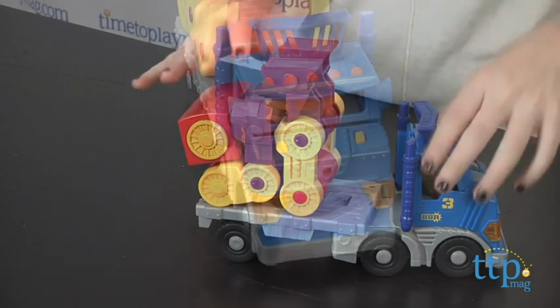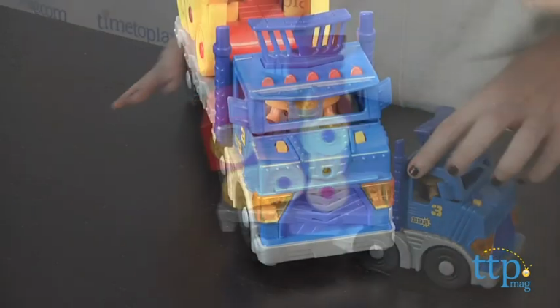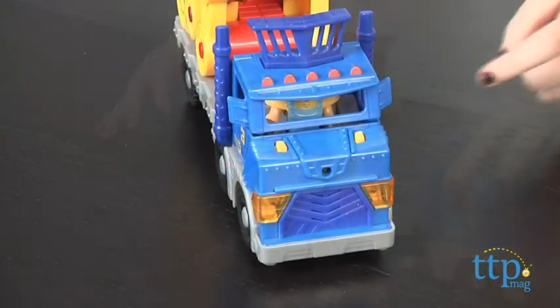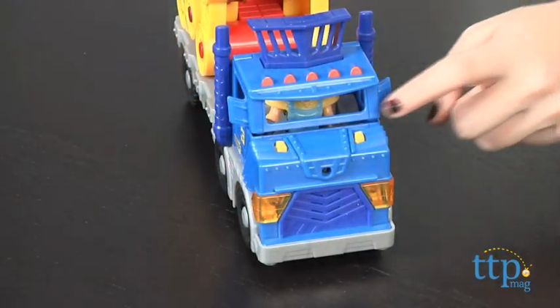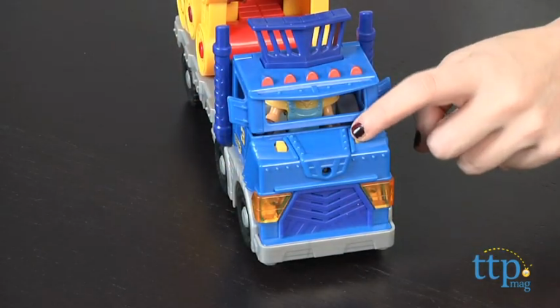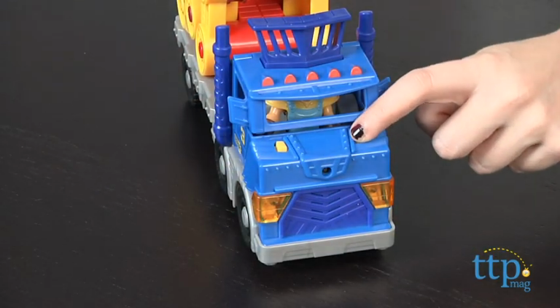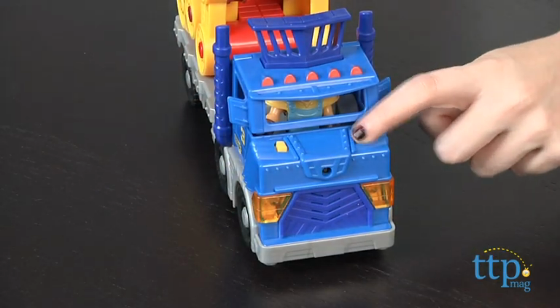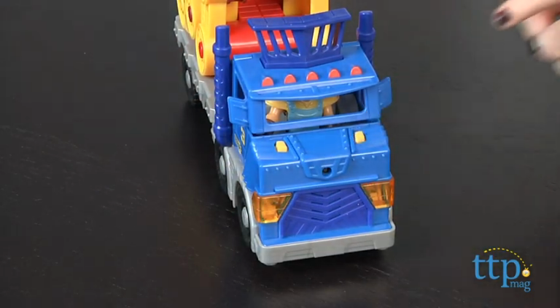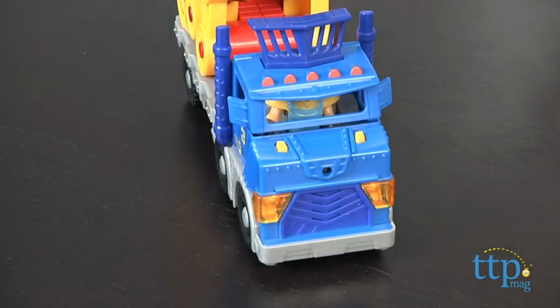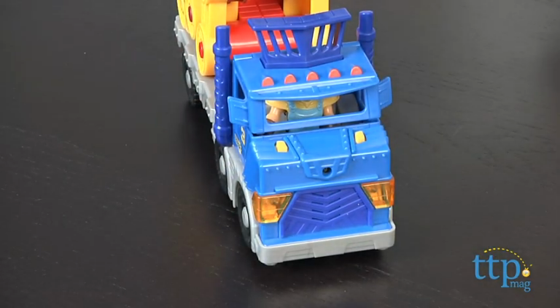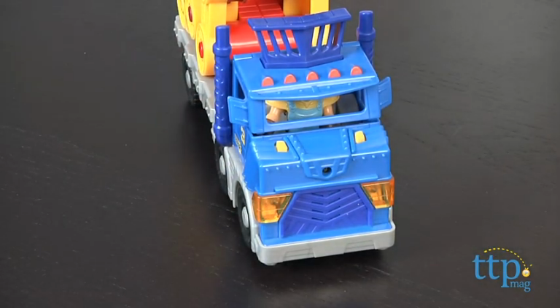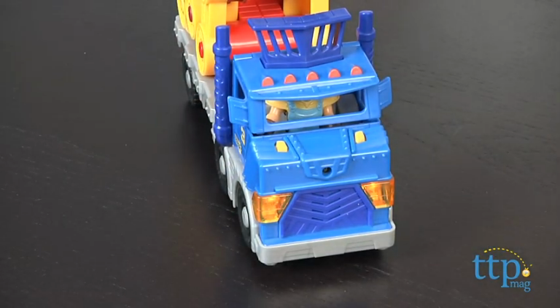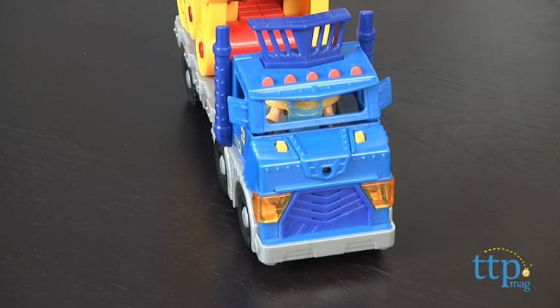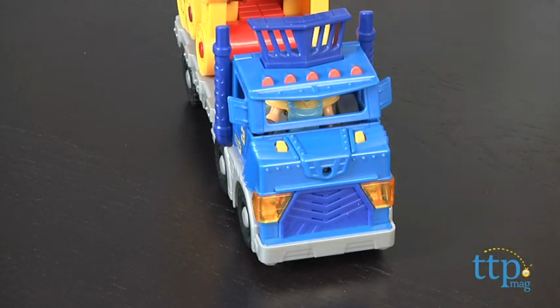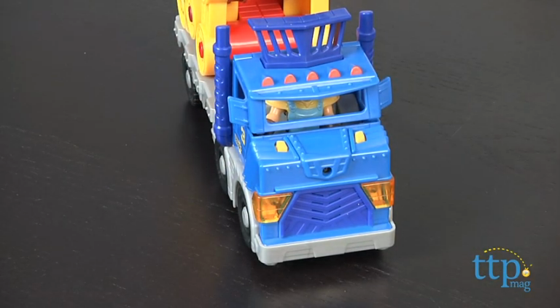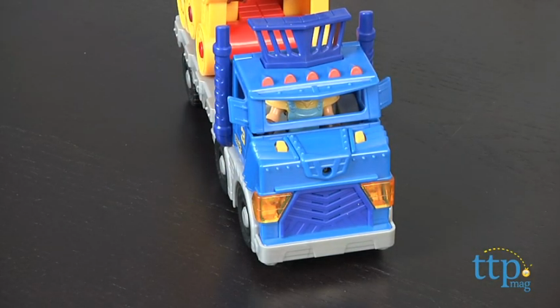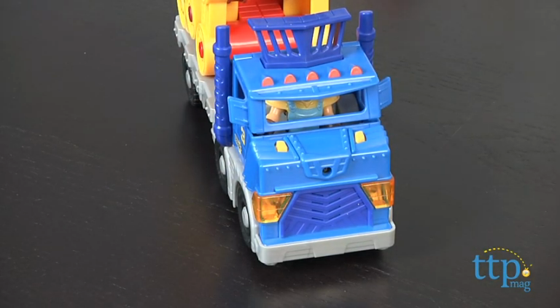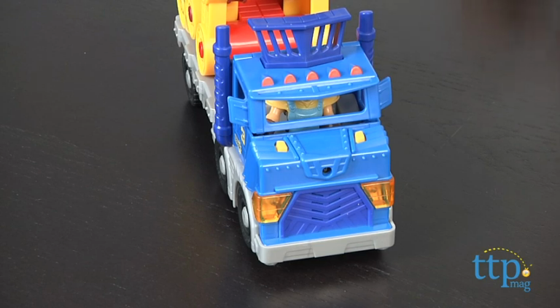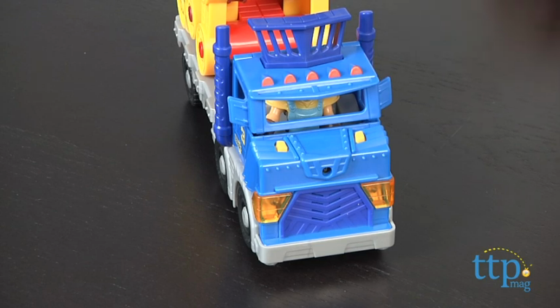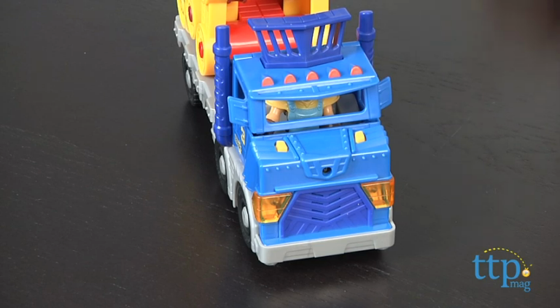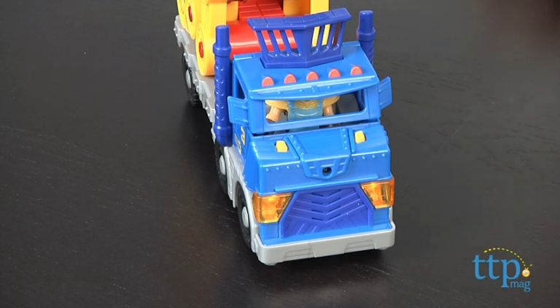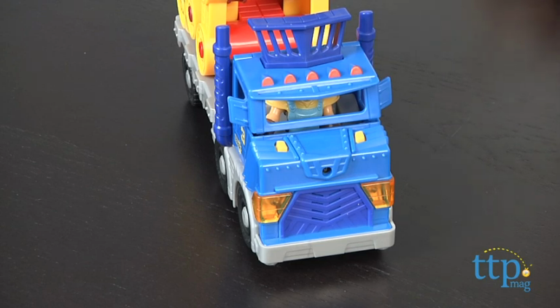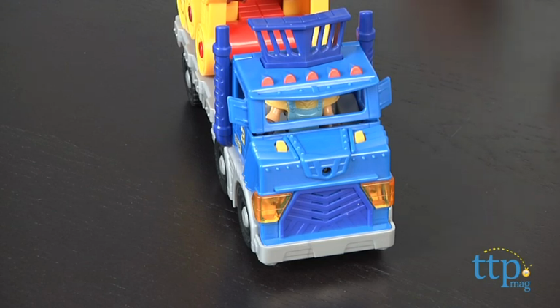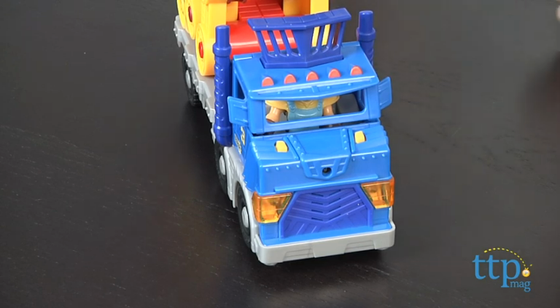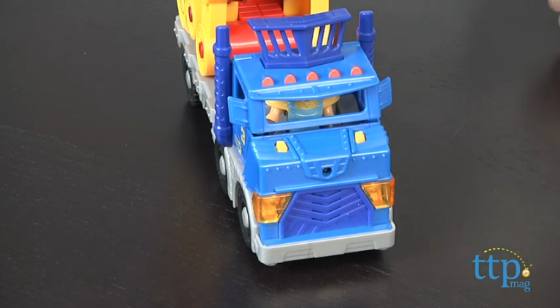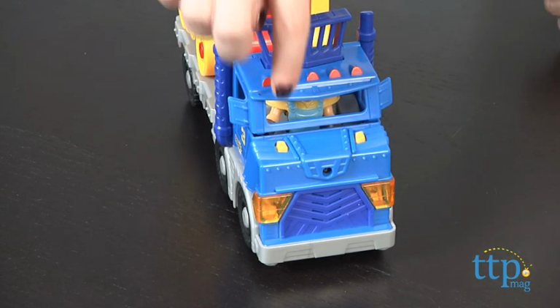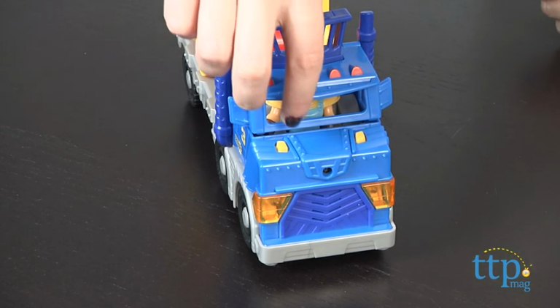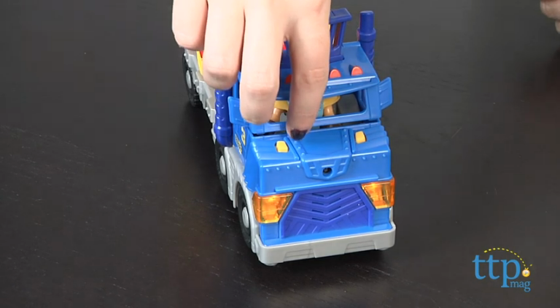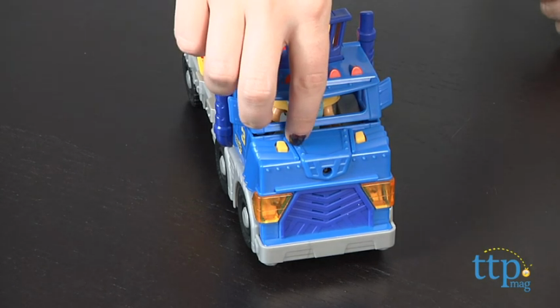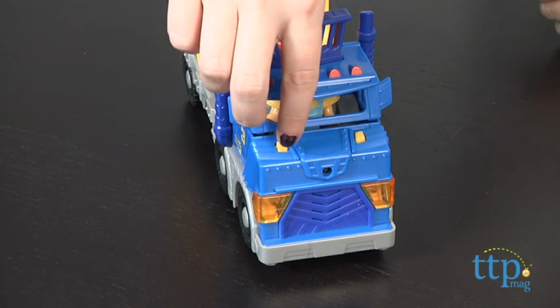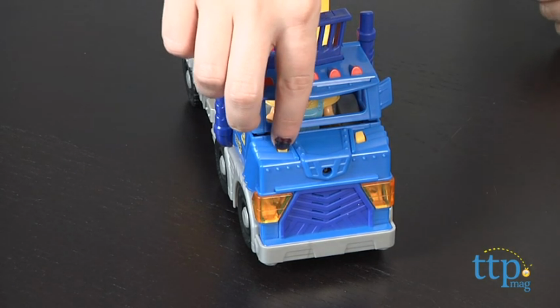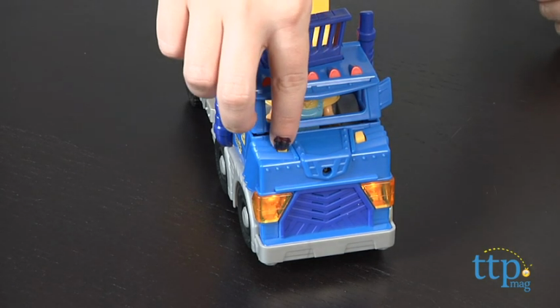Press the left button for lights and horn sounds, and the button on the right to hear its driver say things like, "This is Brad's big rig and I'm on the way to get the robot."